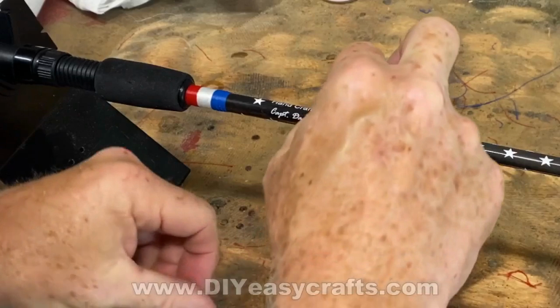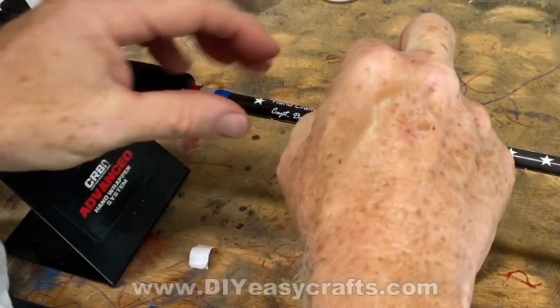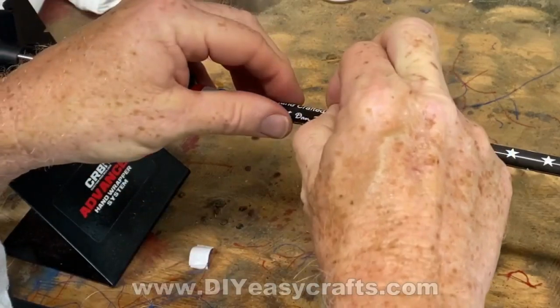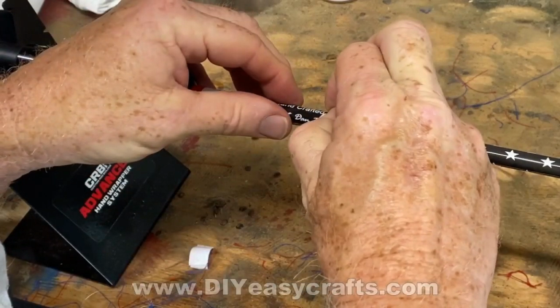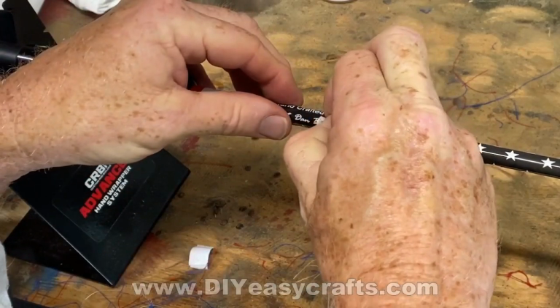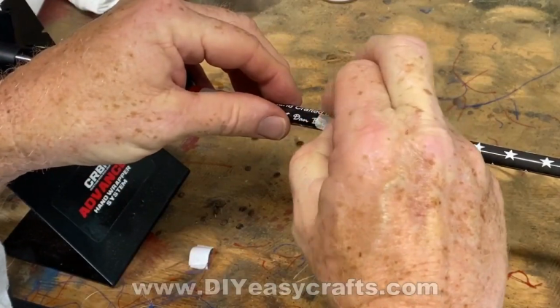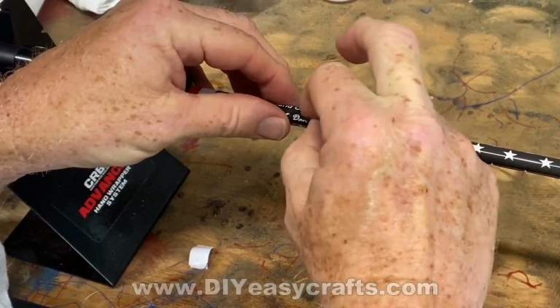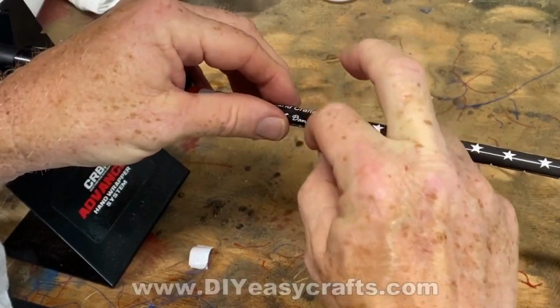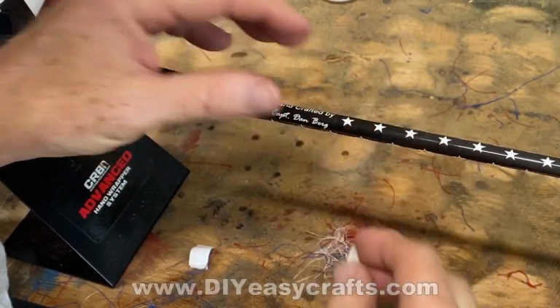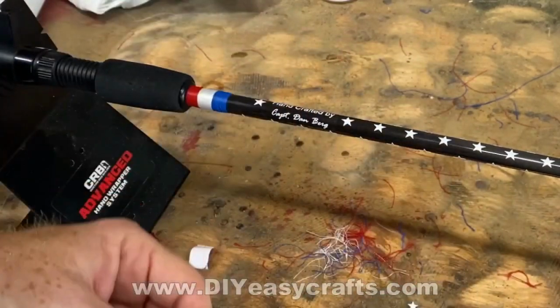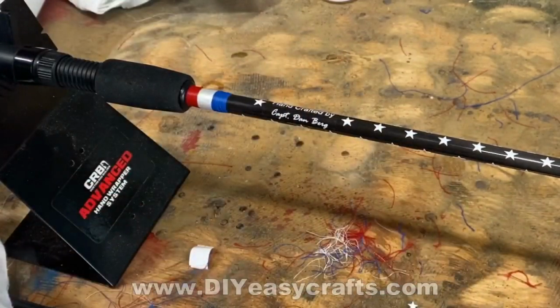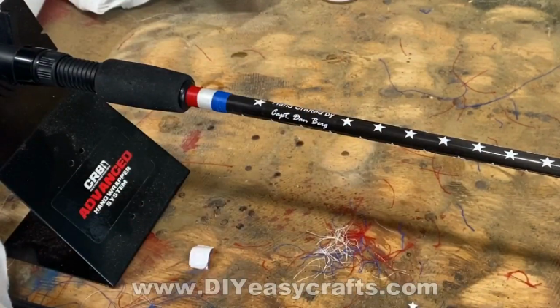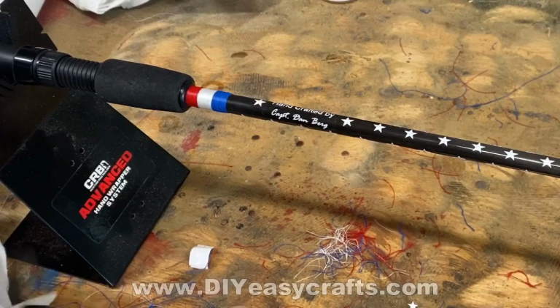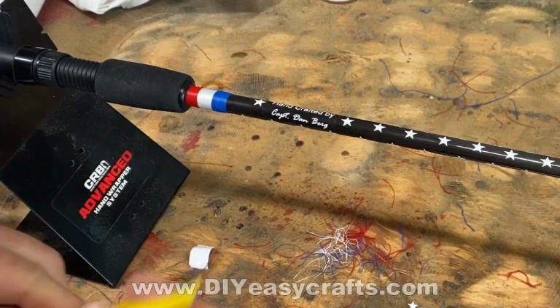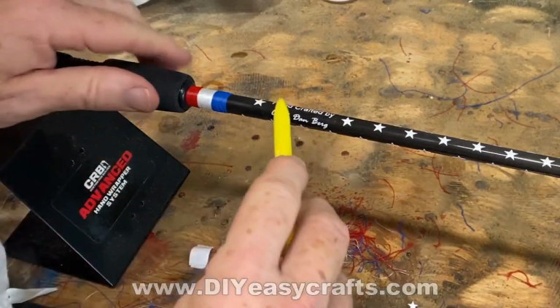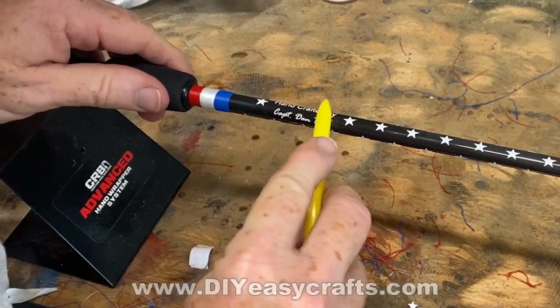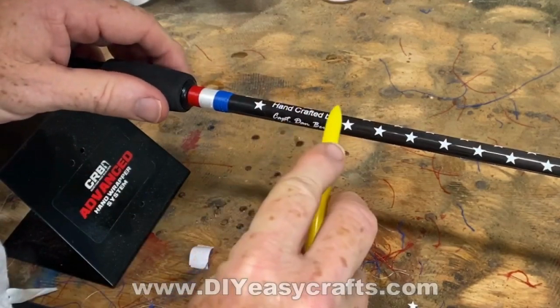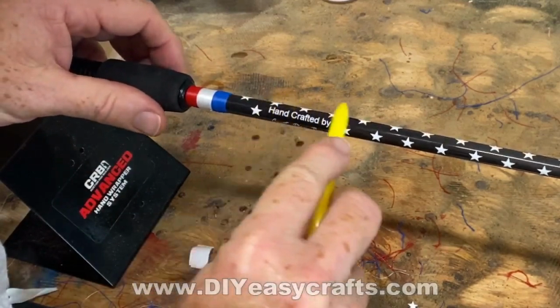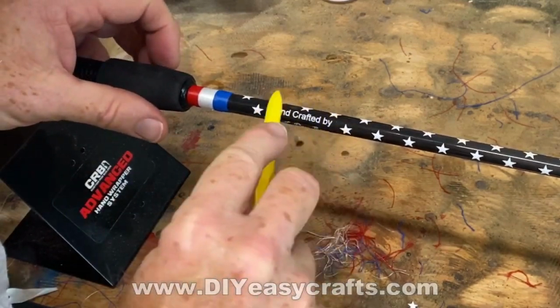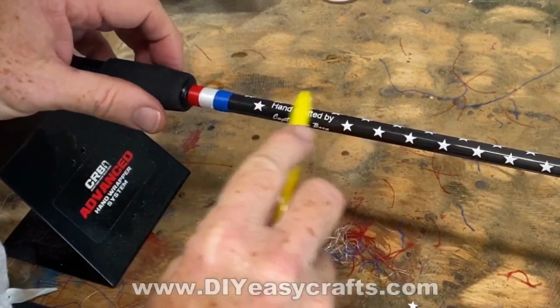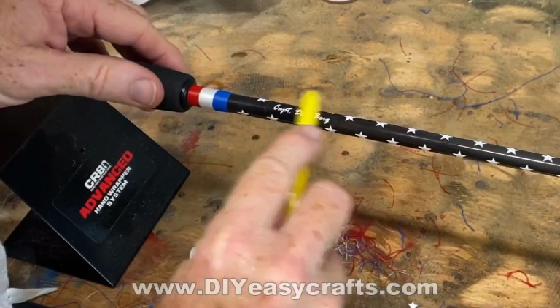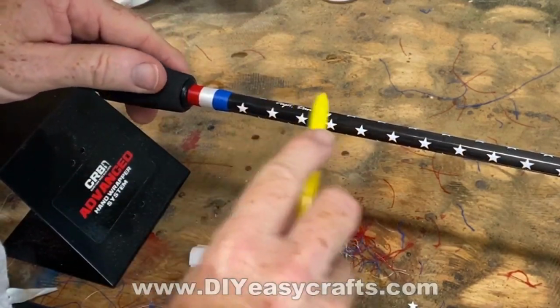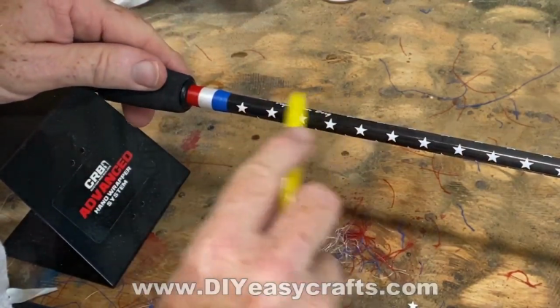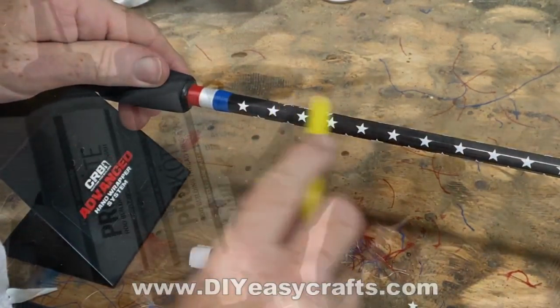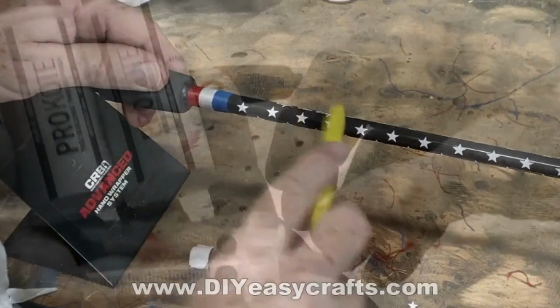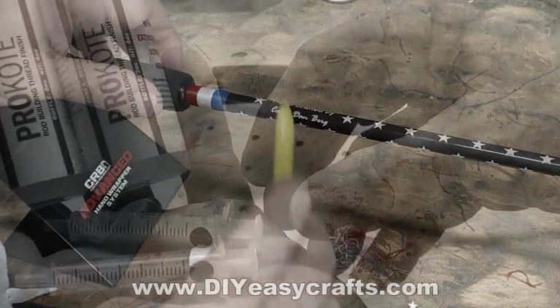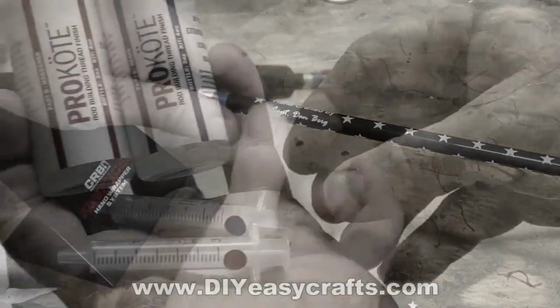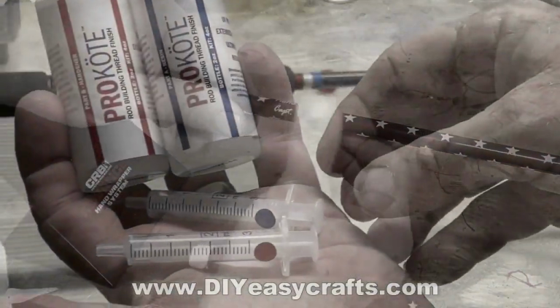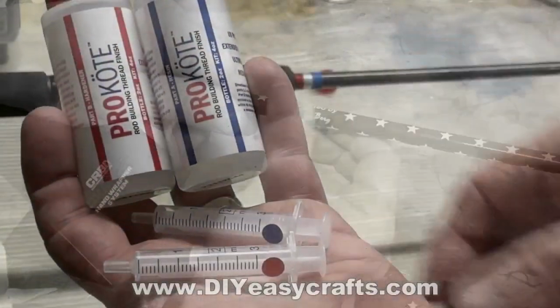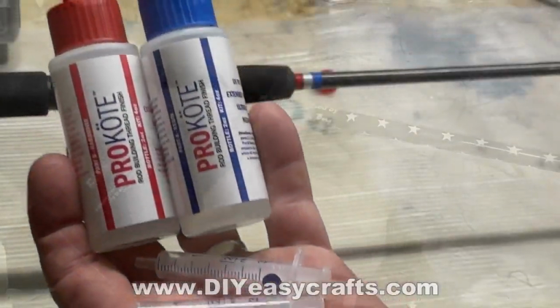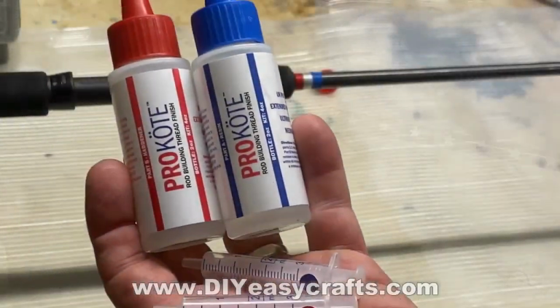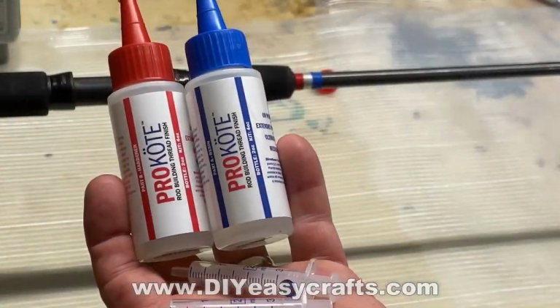Once it's in position, you can remove that masking tape. Then I usually use a little burnishing tool just to get out any remaining bubbles and make sure the whole thing is adhered nice and flat.